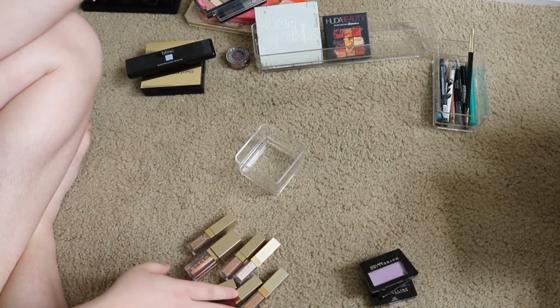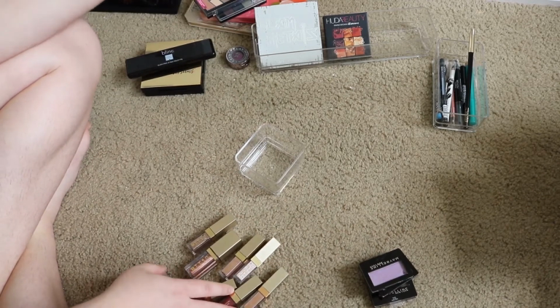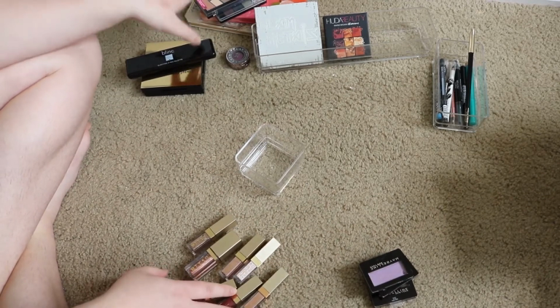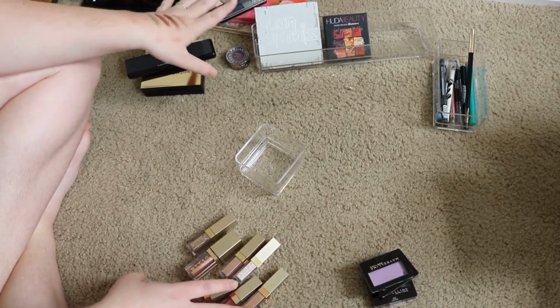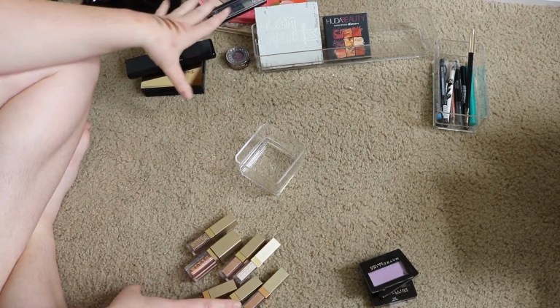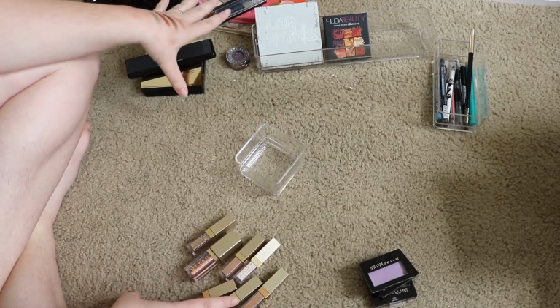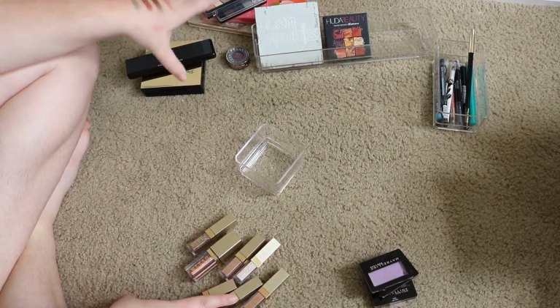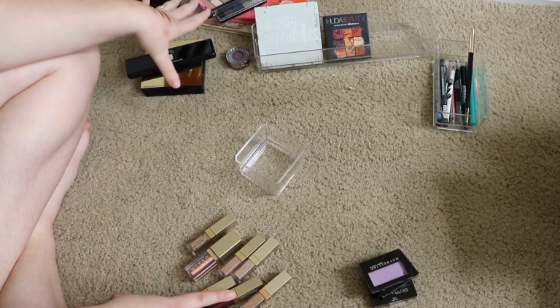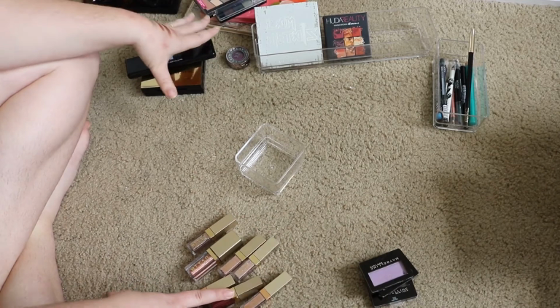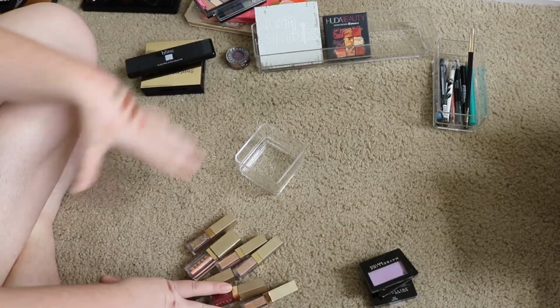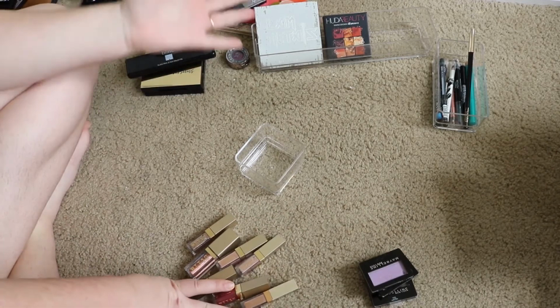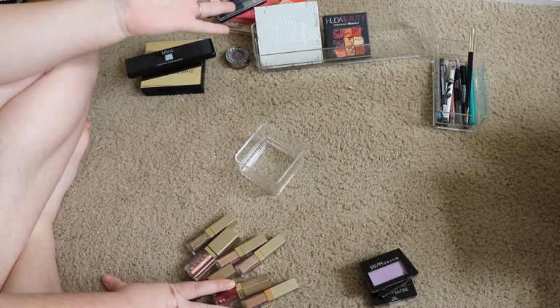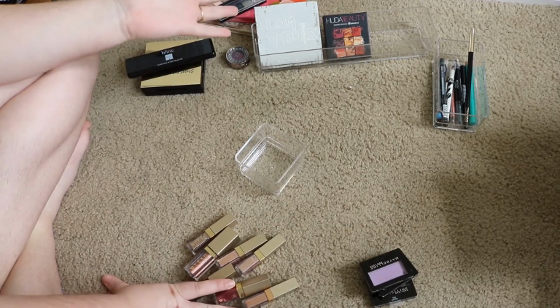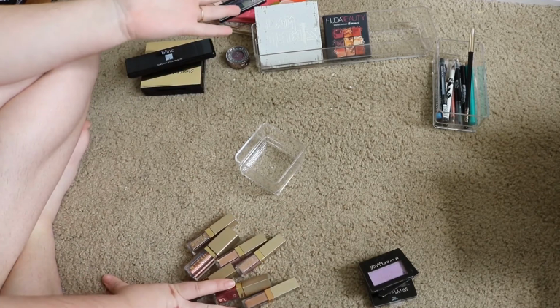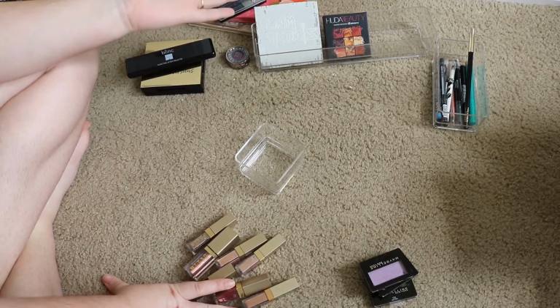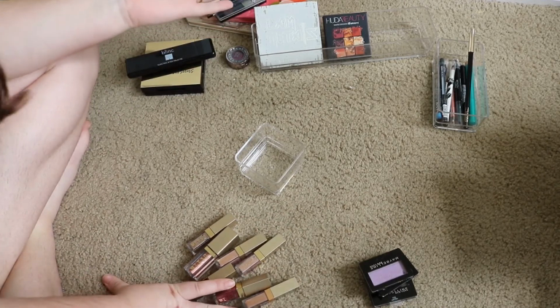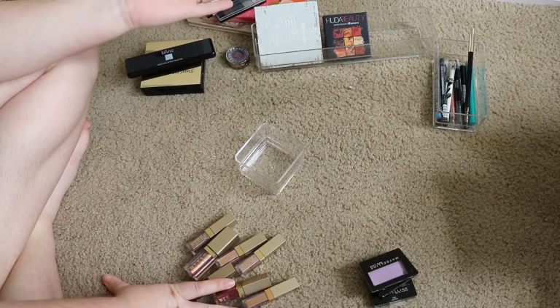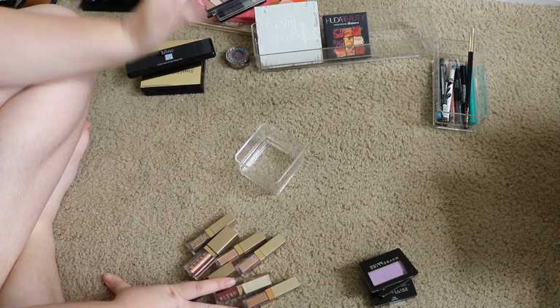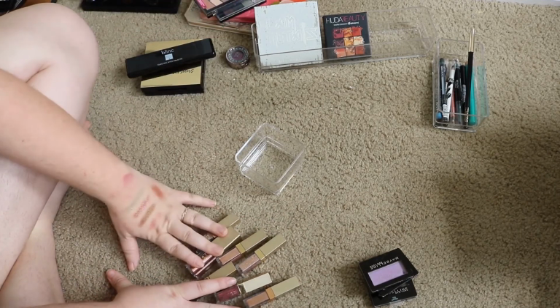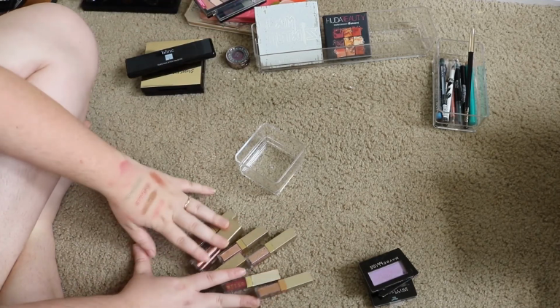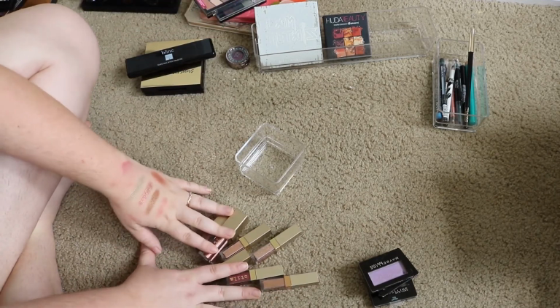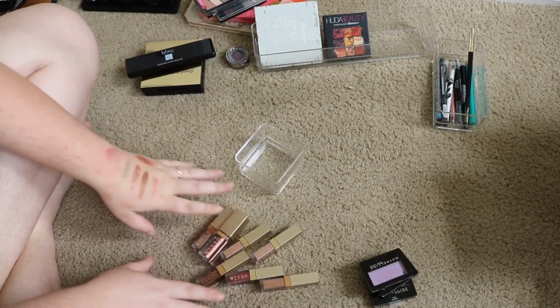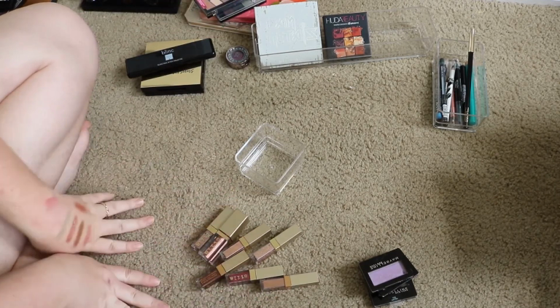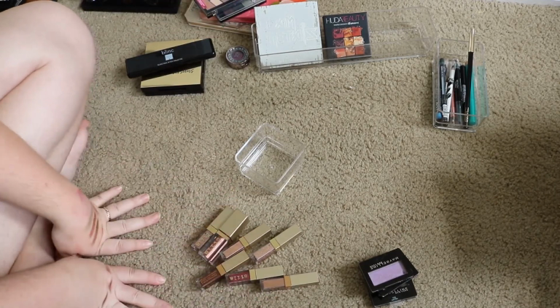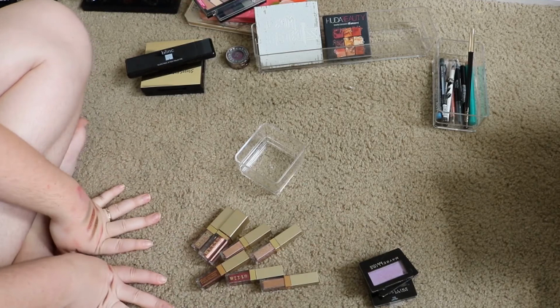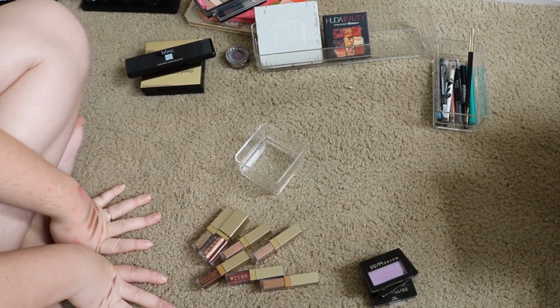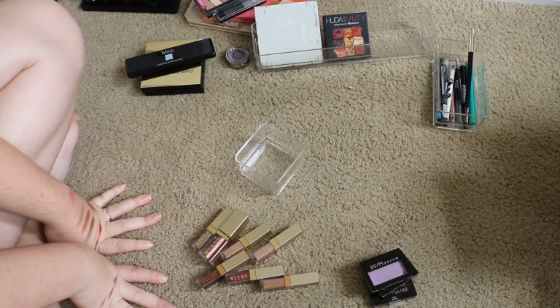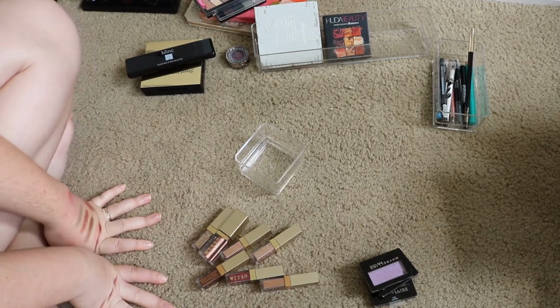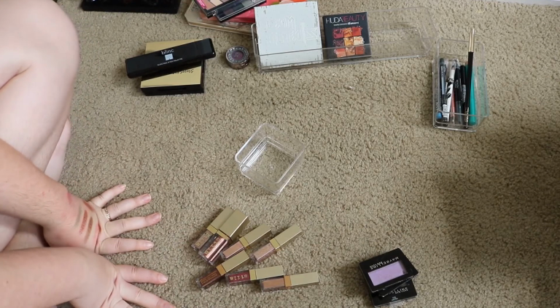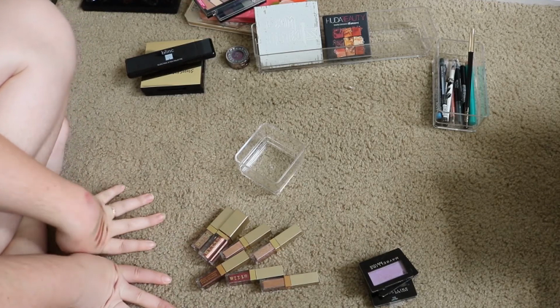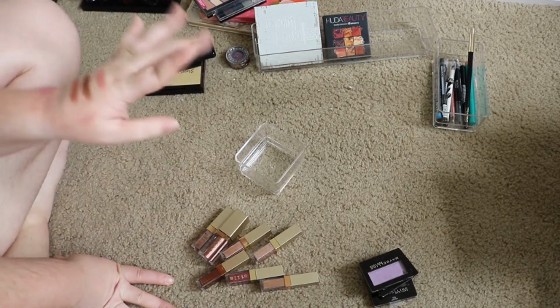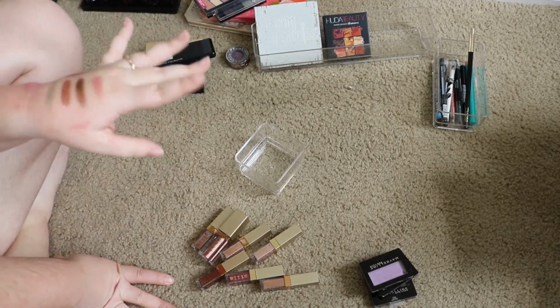Okay, so that is all of my eyeshadow palette declutter! I got rid of a decent amount considering eyeshadow palettes are like my favorite thing to collect. I hope you guys liked today's video — please subscribe if you haven't already, and I'll catch you in the next one. Bye!